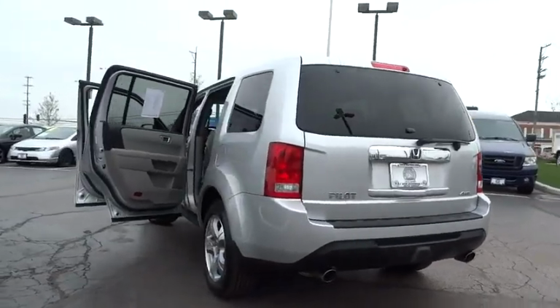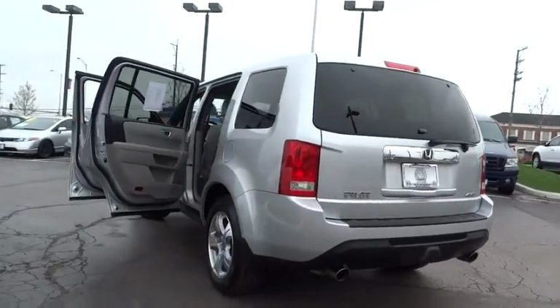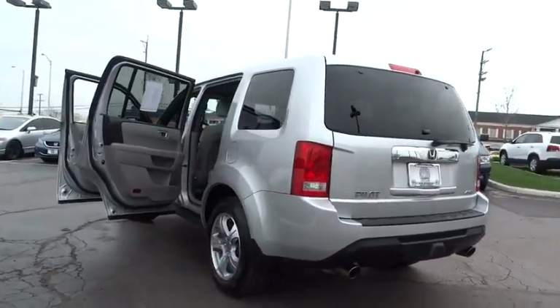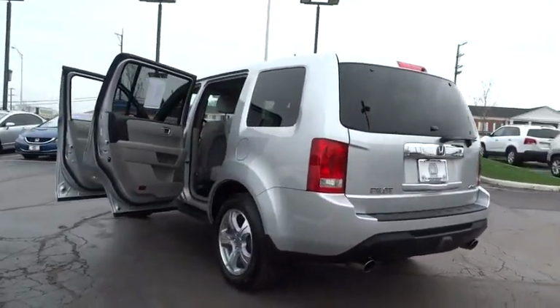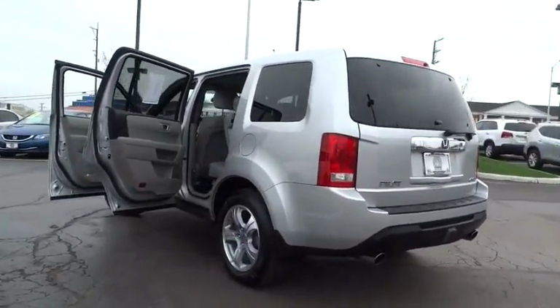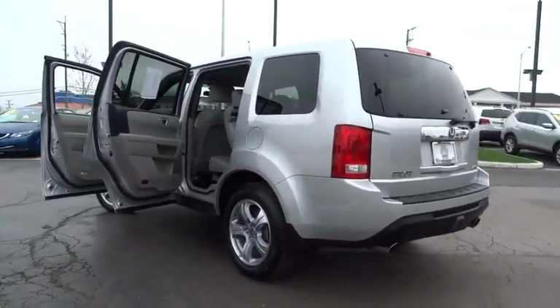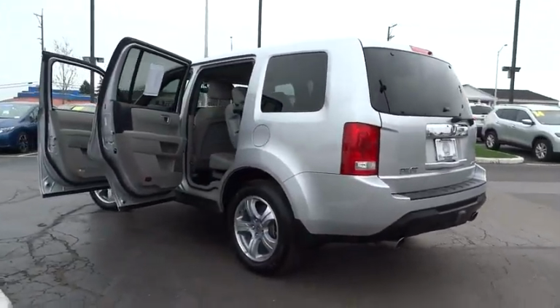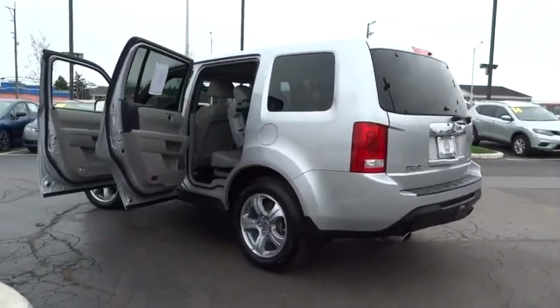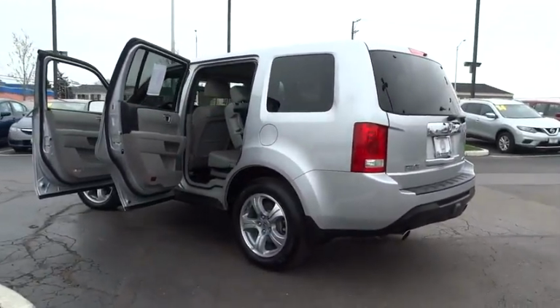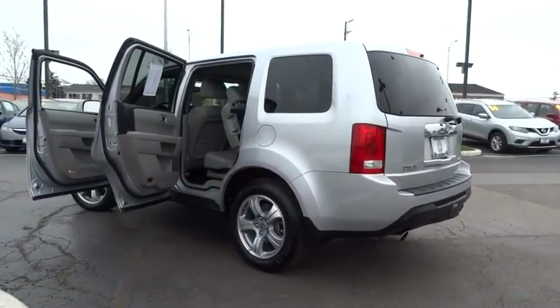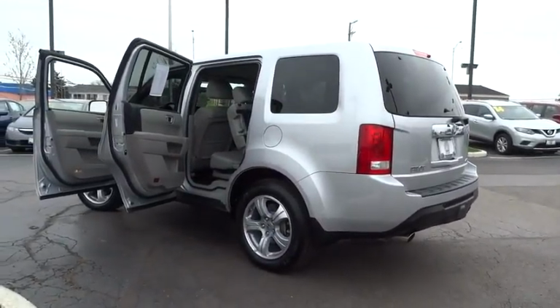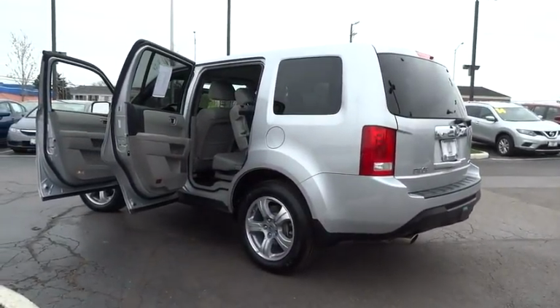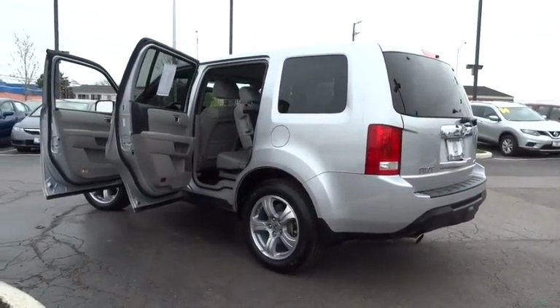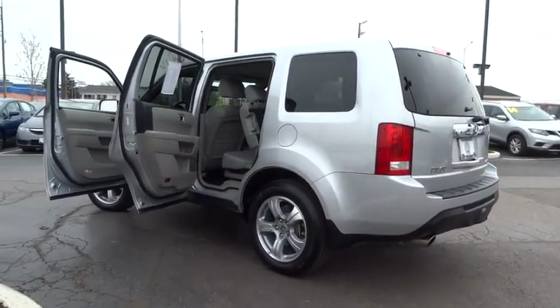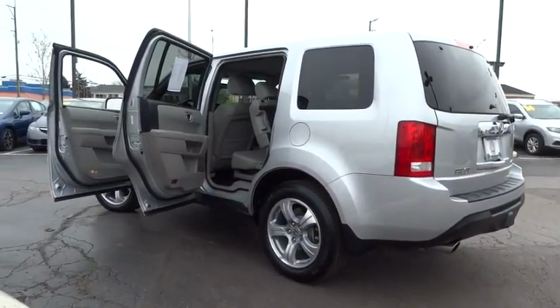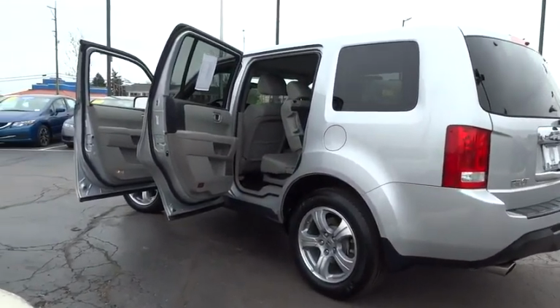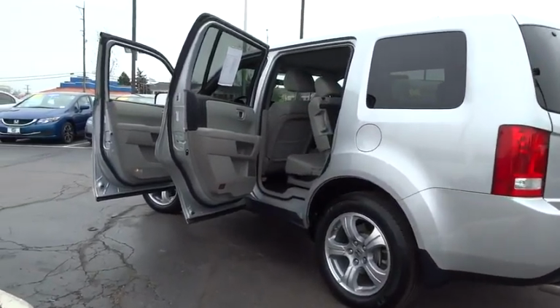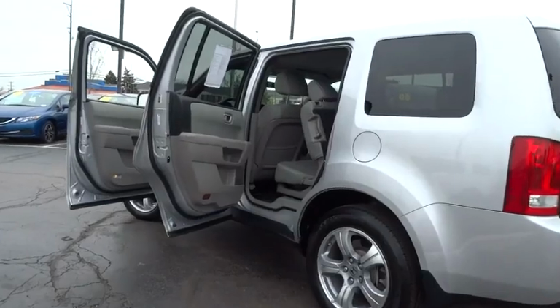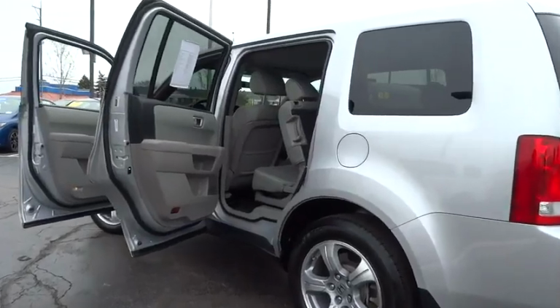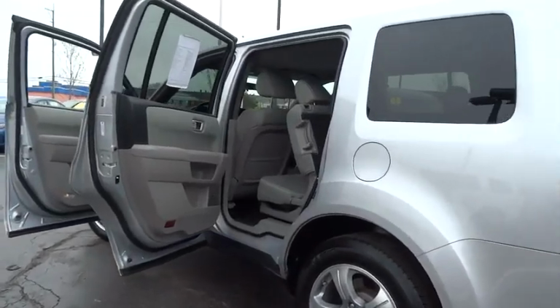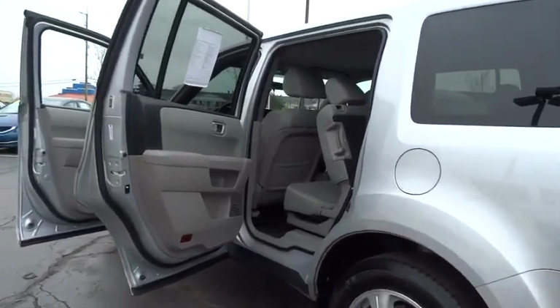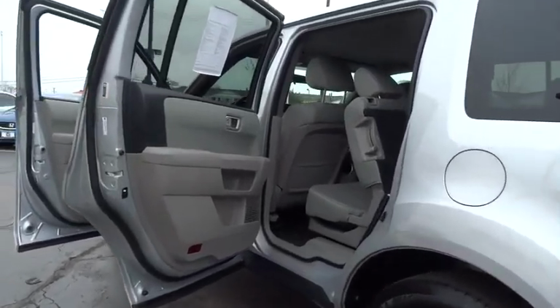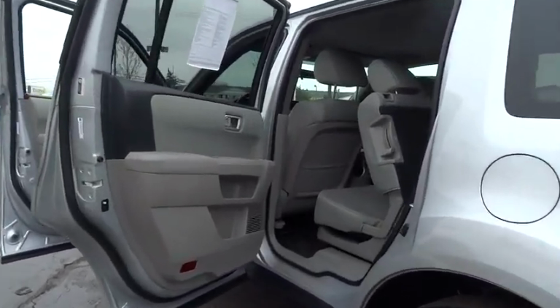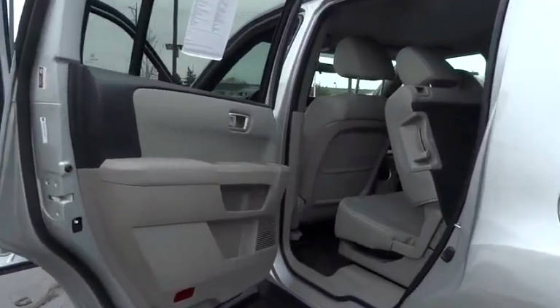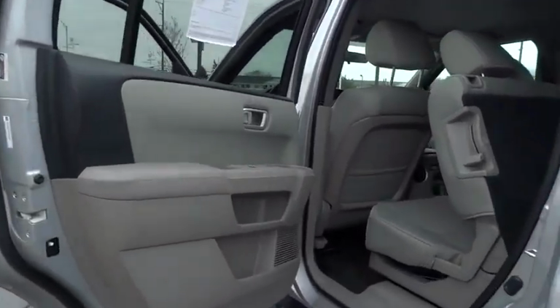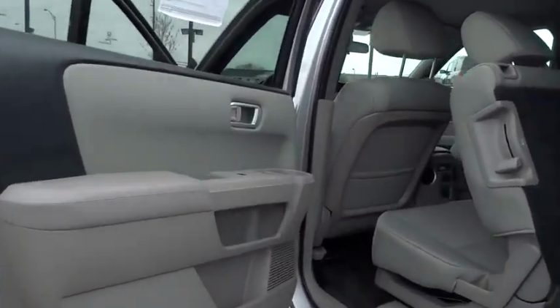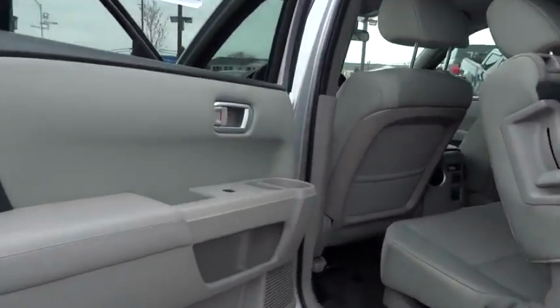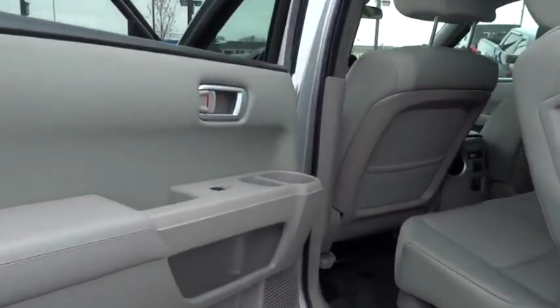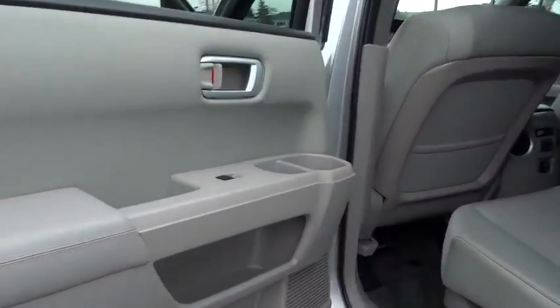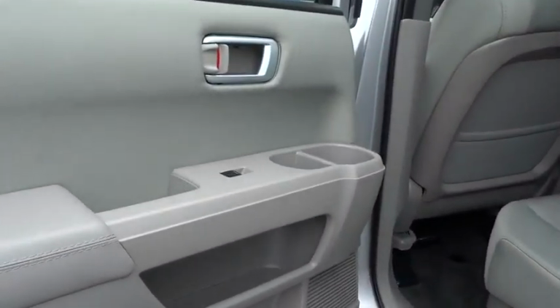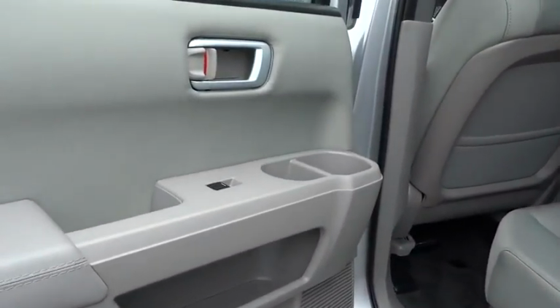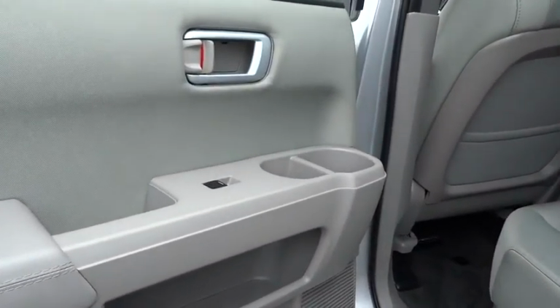Power windows. Security system. CD player. Rear window defroster. Electronic stability control. Trip computer. Compass. Tachometer.